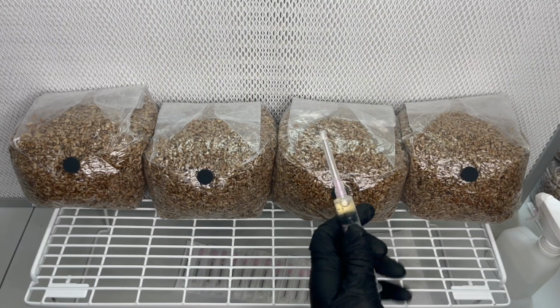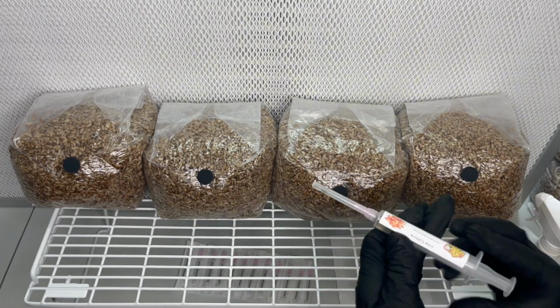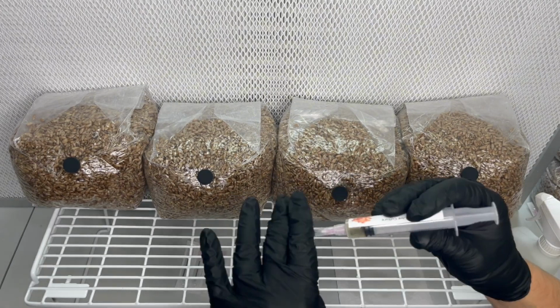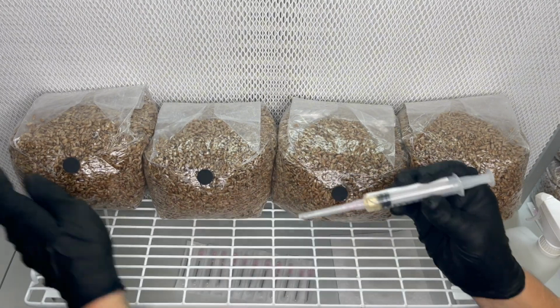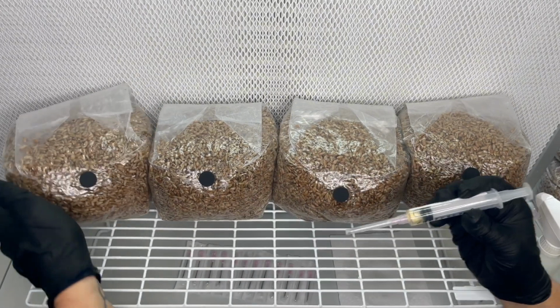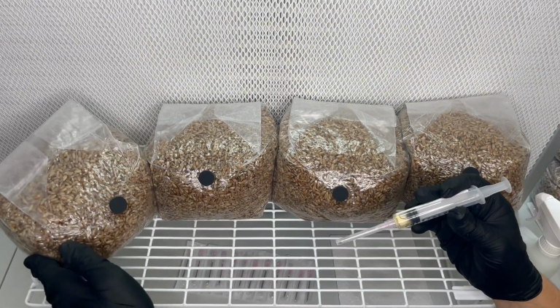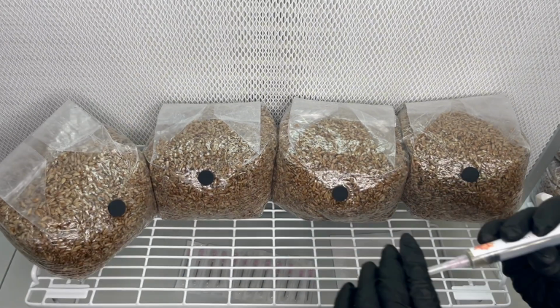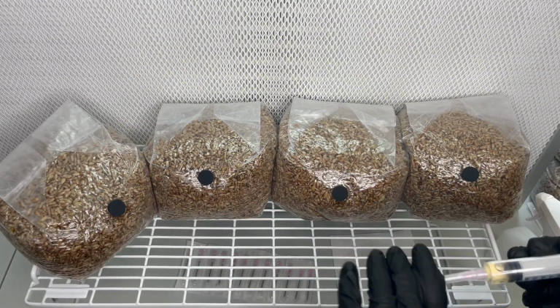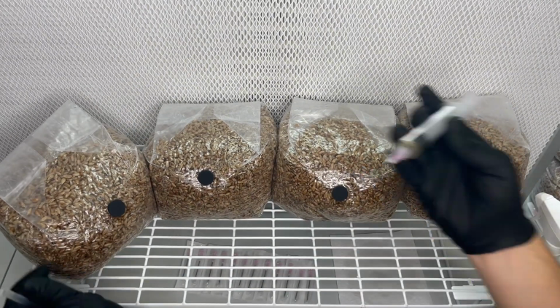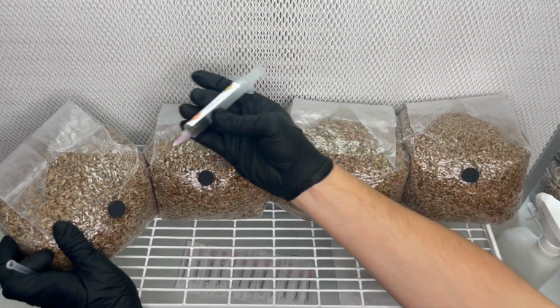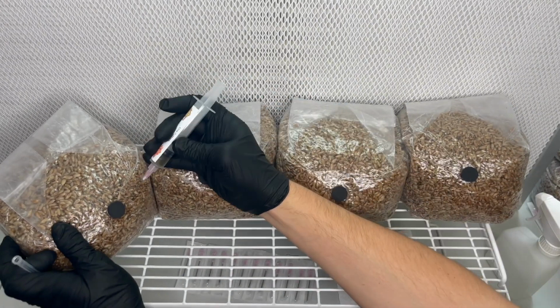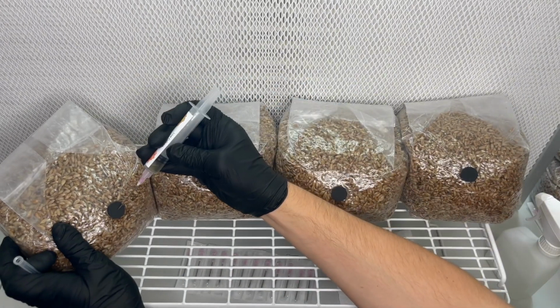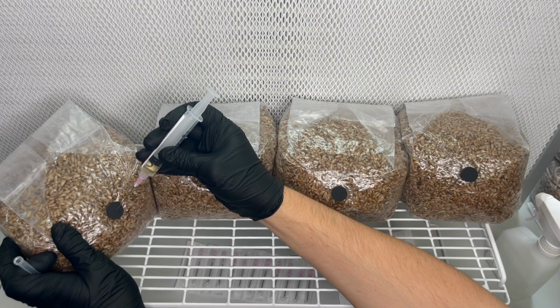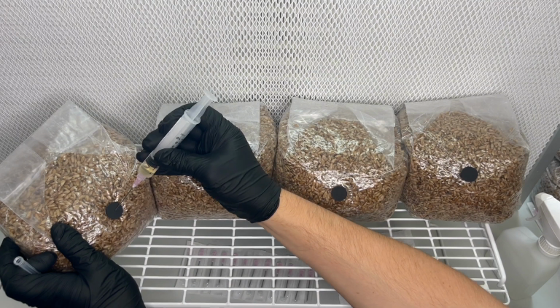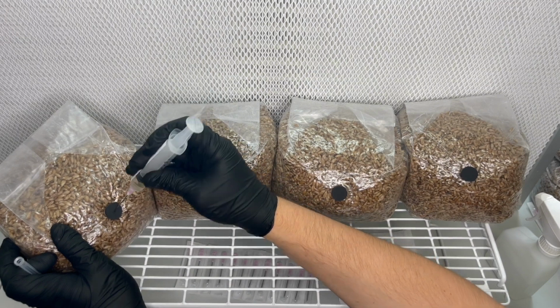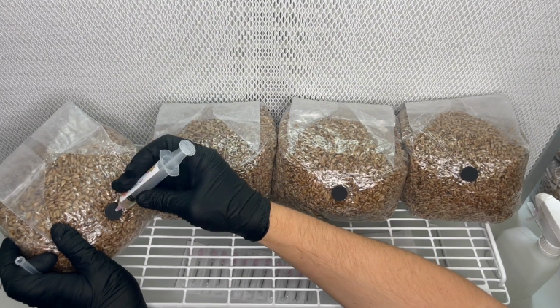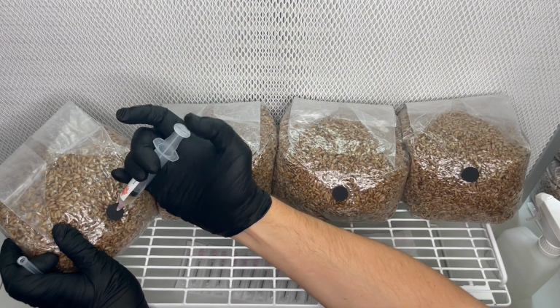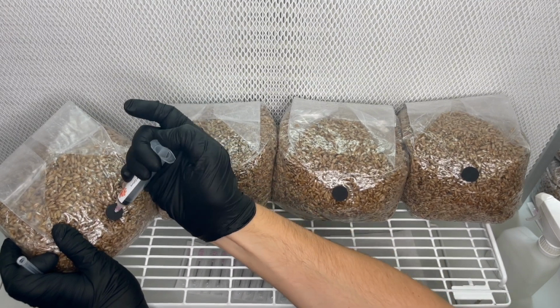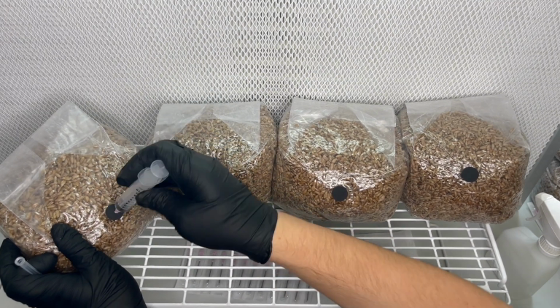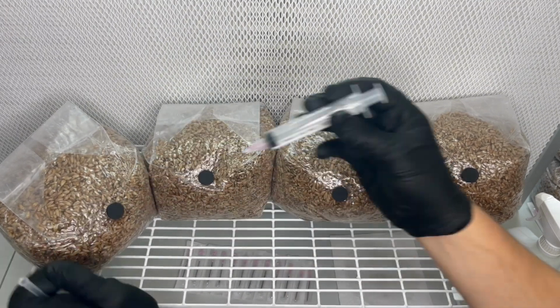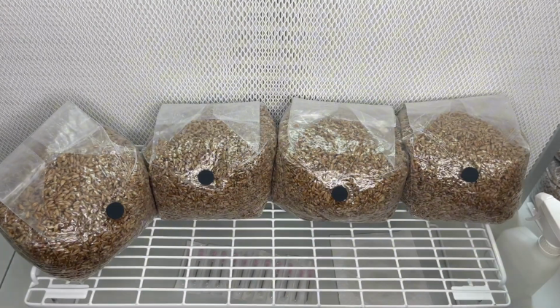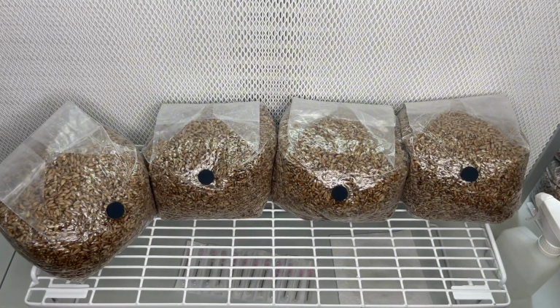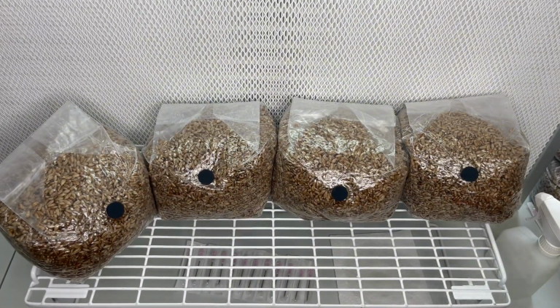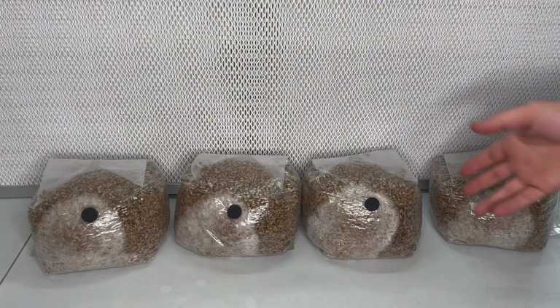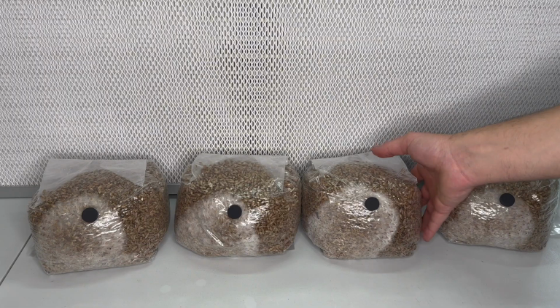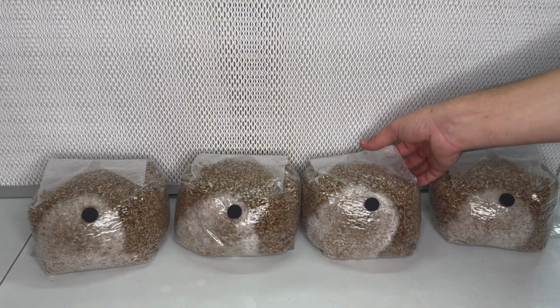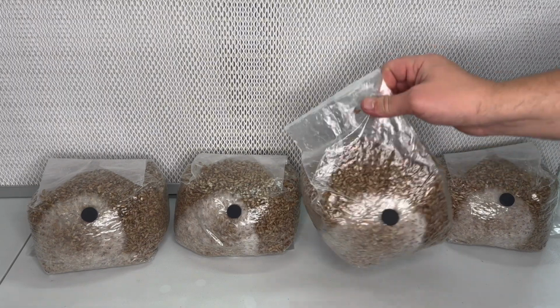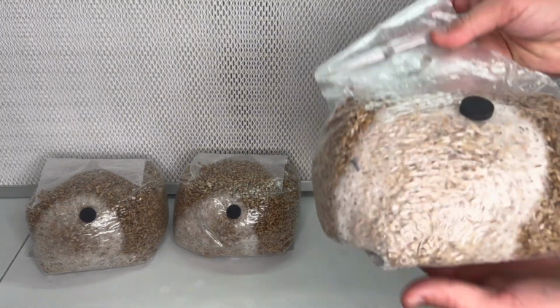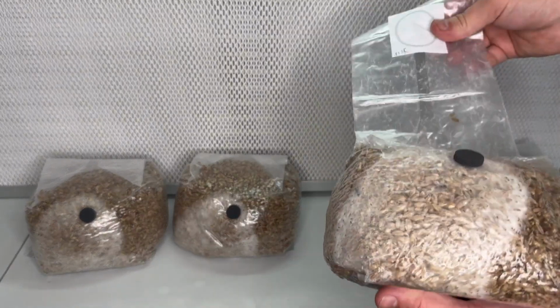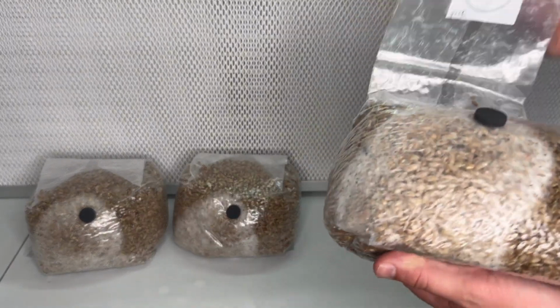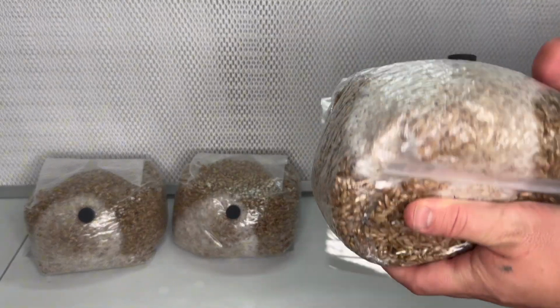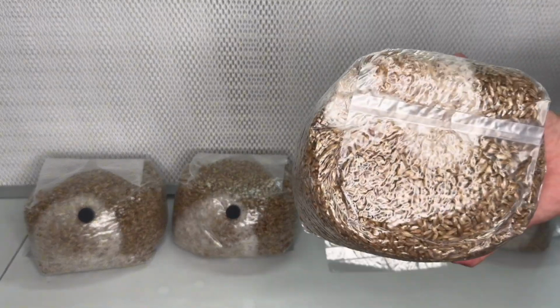Because the bags have a self-healing injection port, it is not necessary to do this part in front of a laminar flow hood or even a still air box, as long as you wipe the injection port with isopropyl alcohol before inoculating.